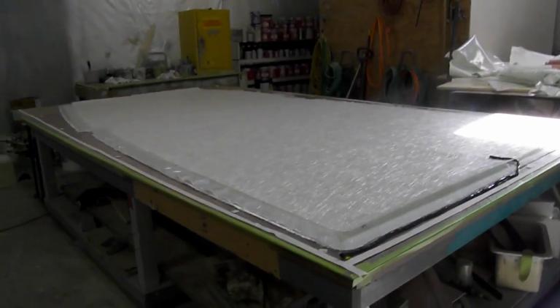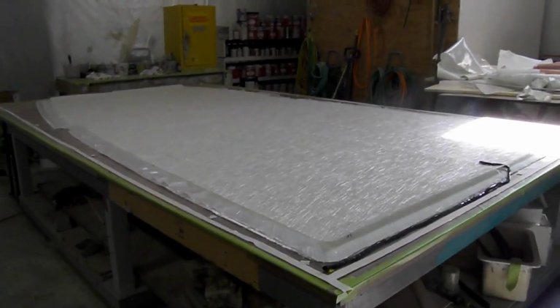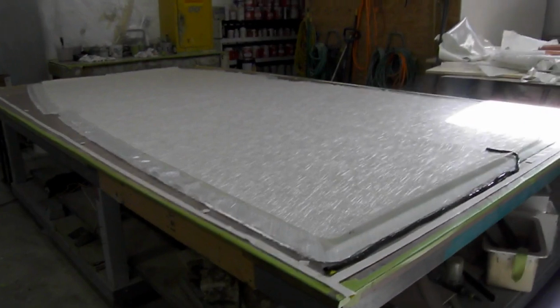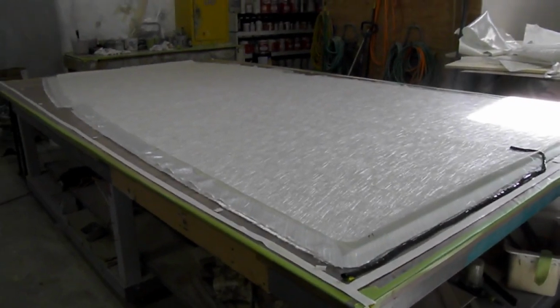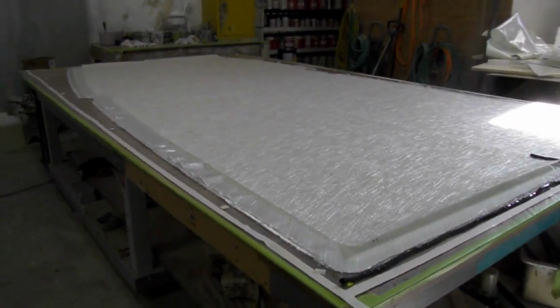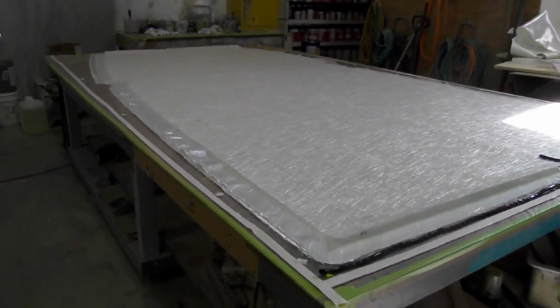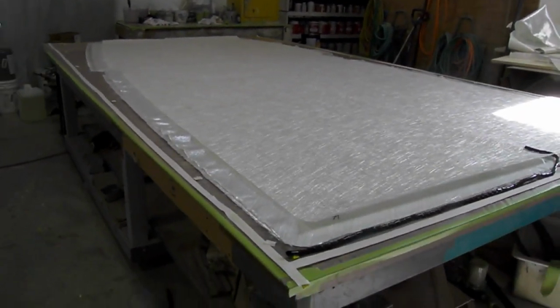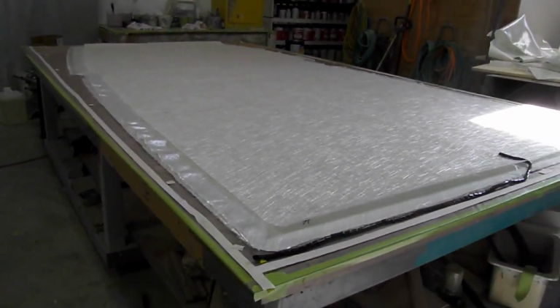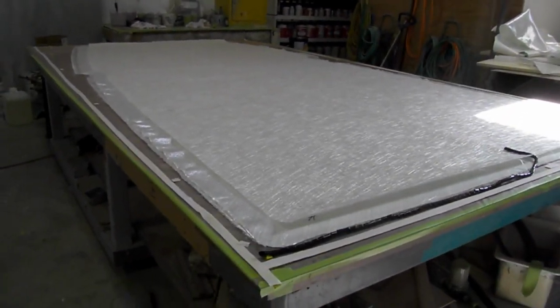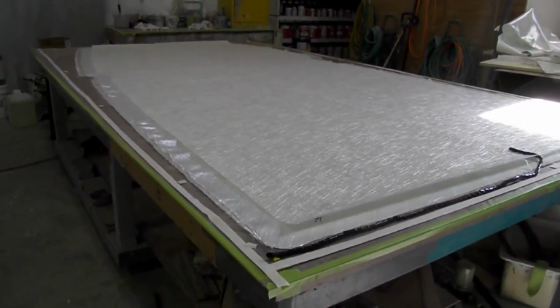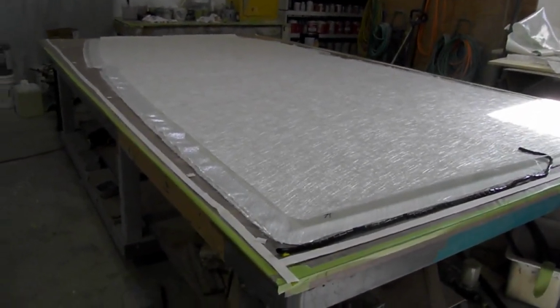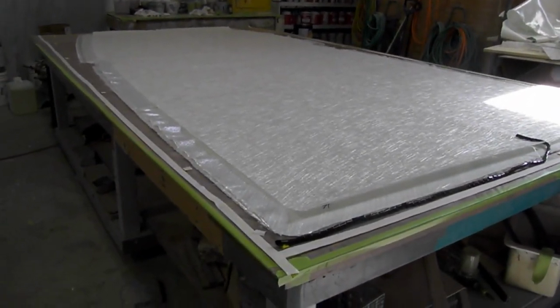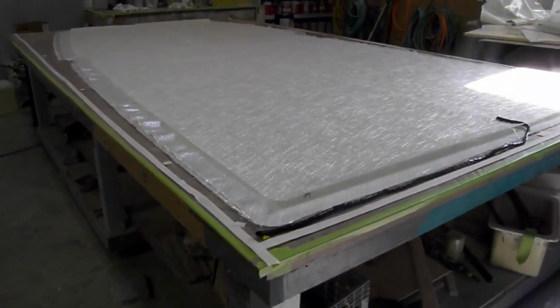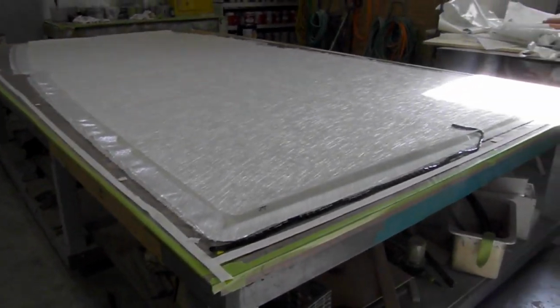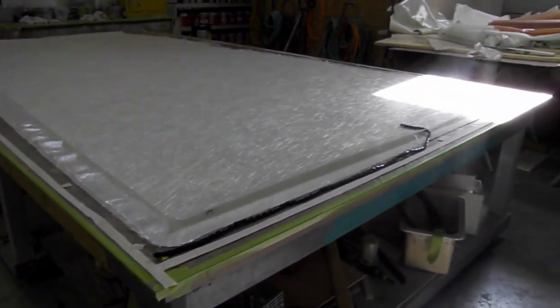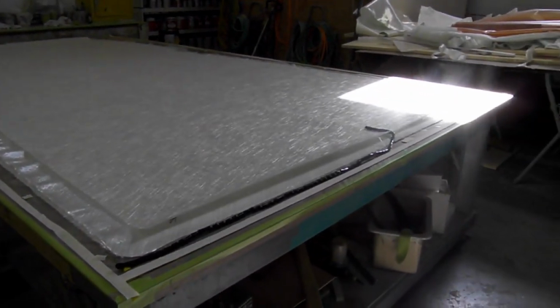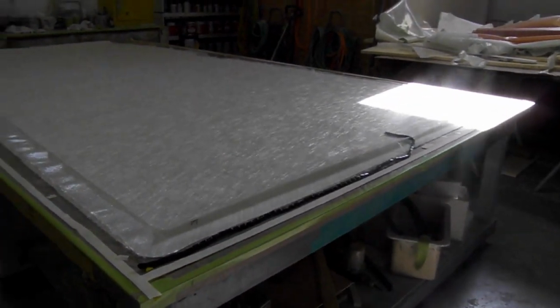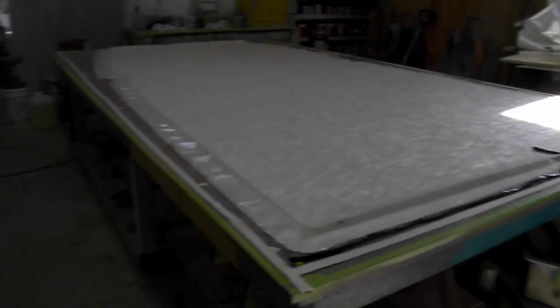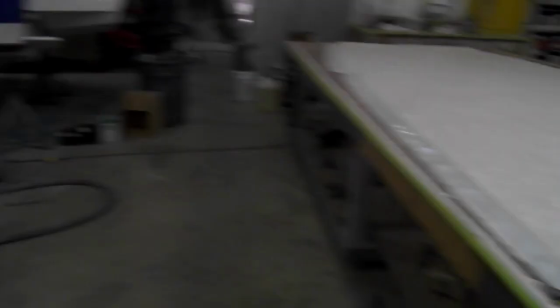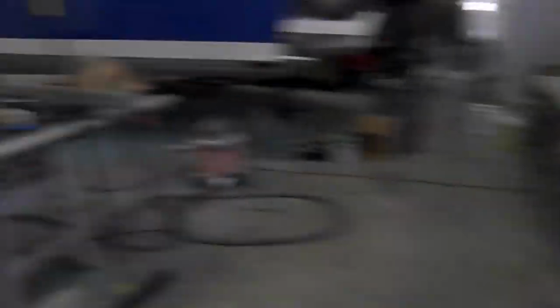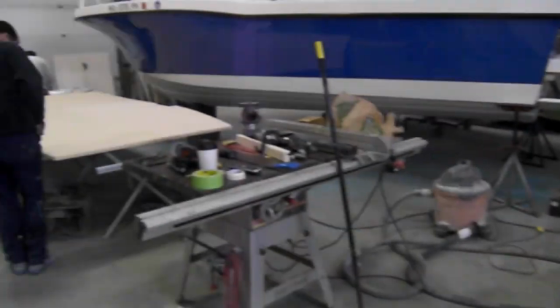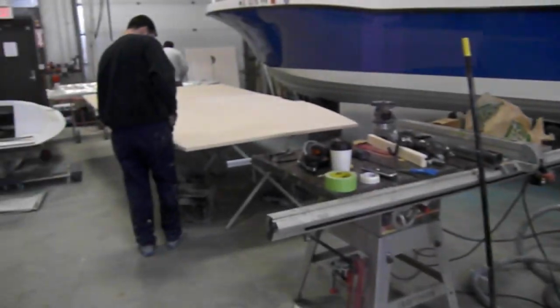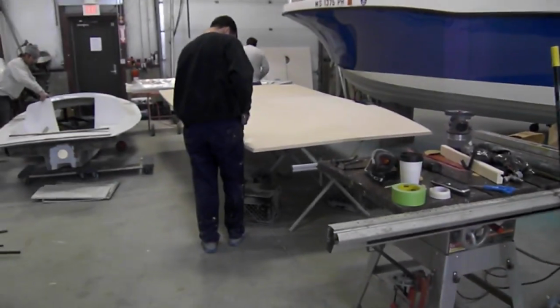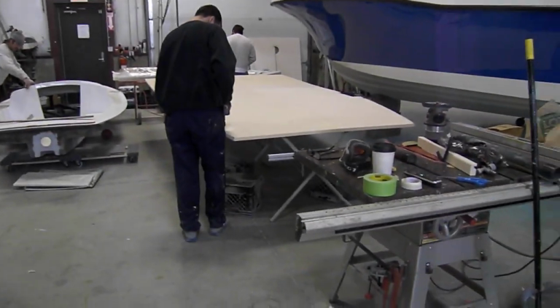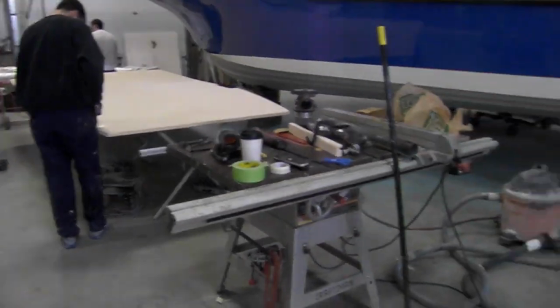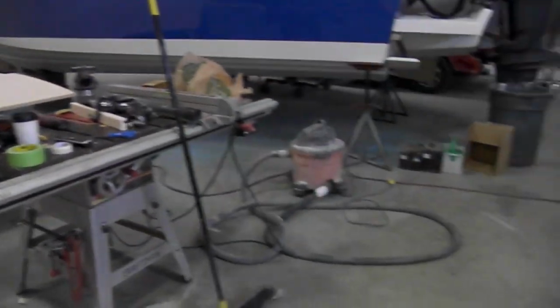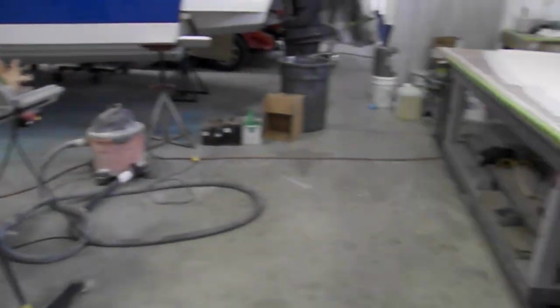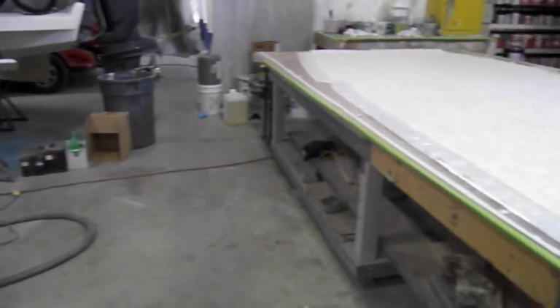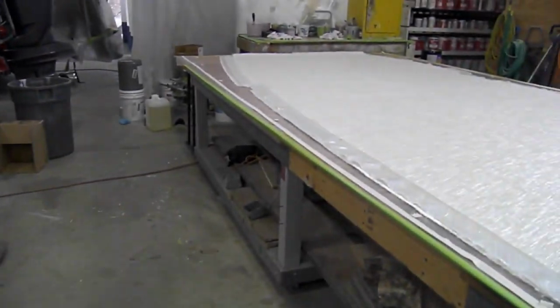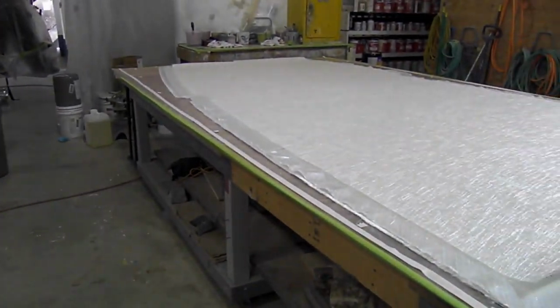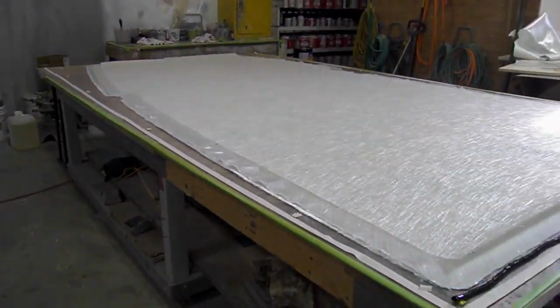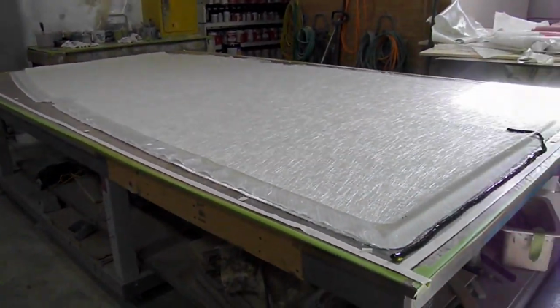The glass is all laid out. We've got three layers of 1708, two layers of one ounce mat. We're setting up our manifolds, getting ready to bring the core over, get that in place really close. Just about there.